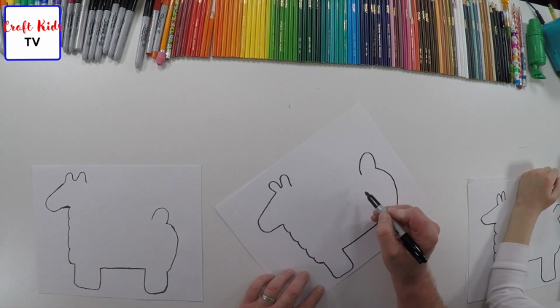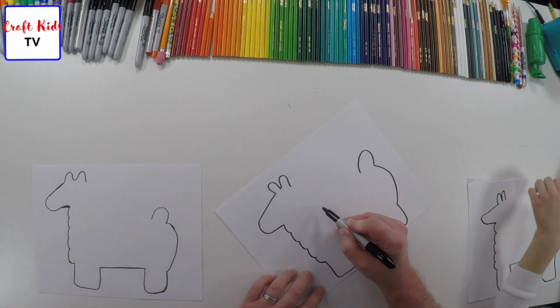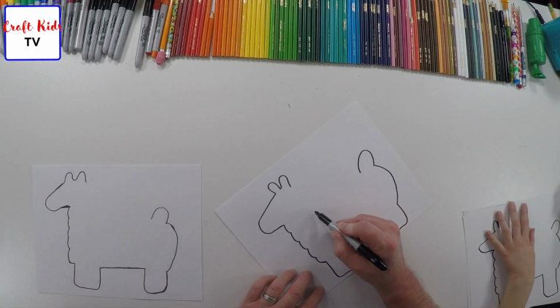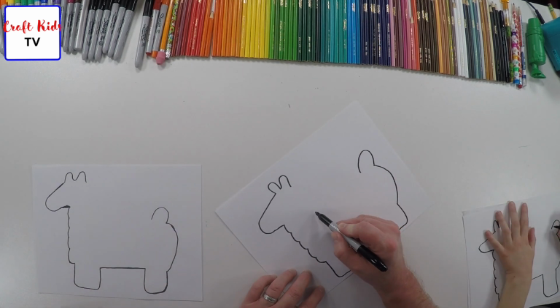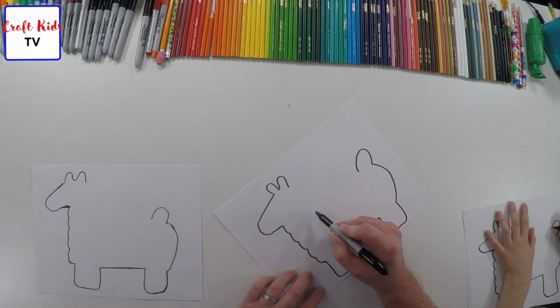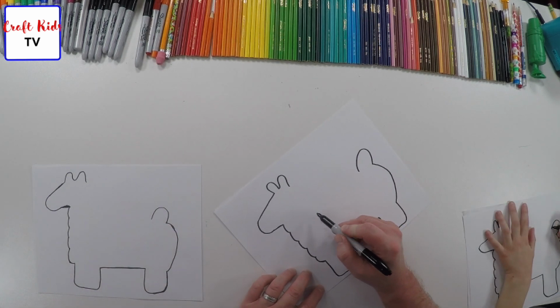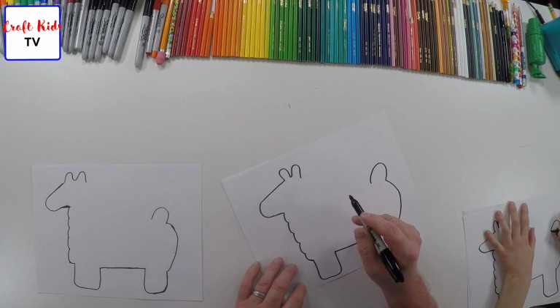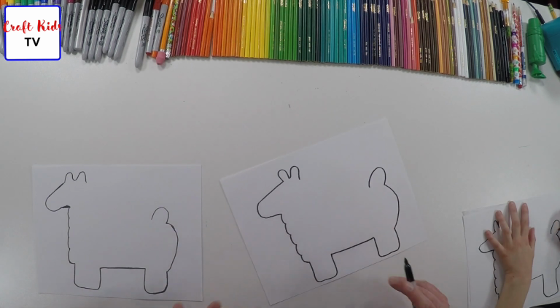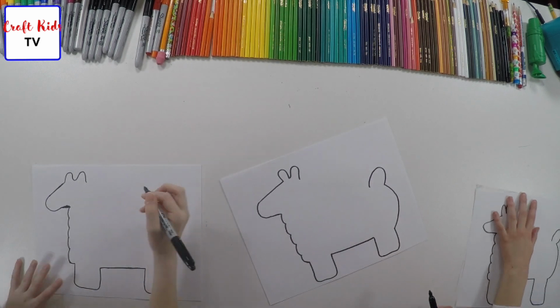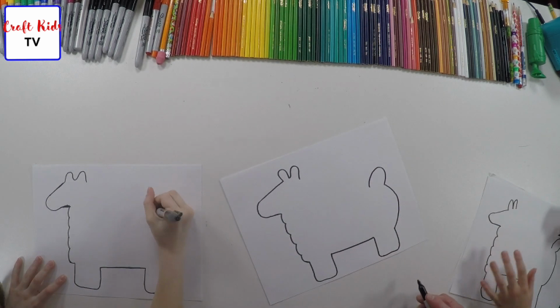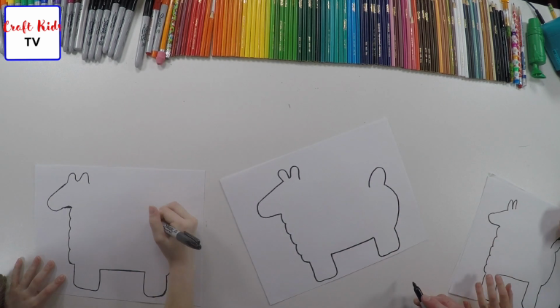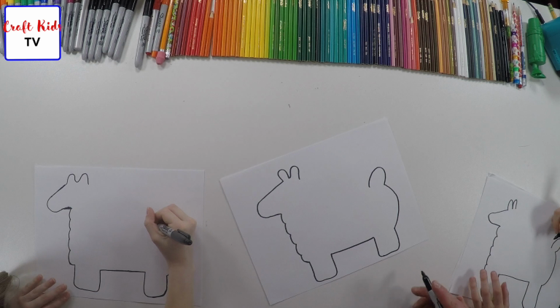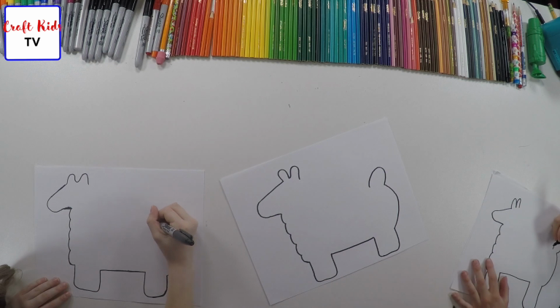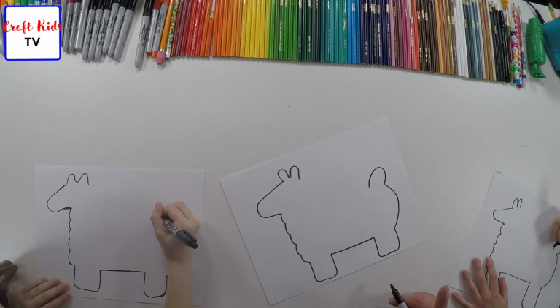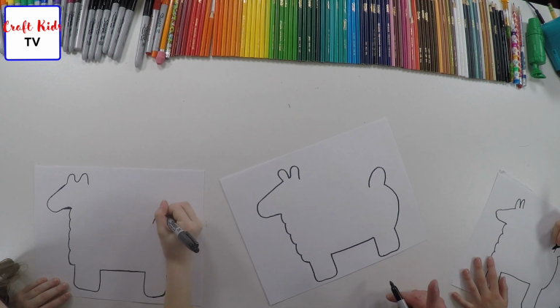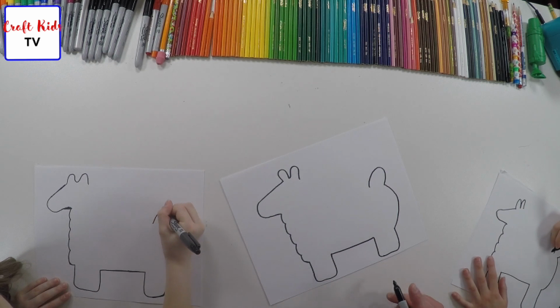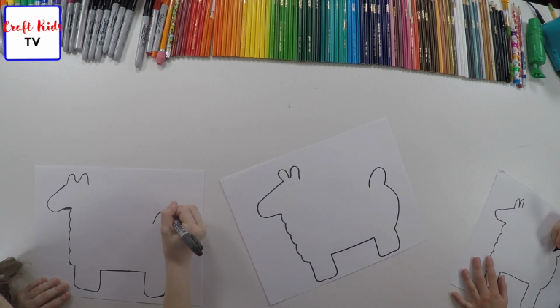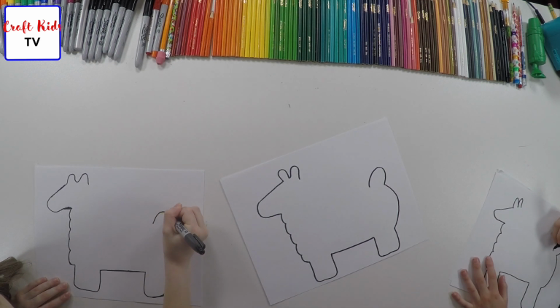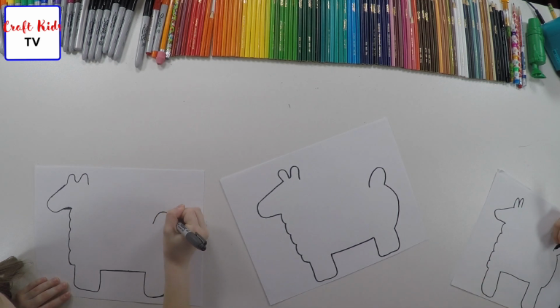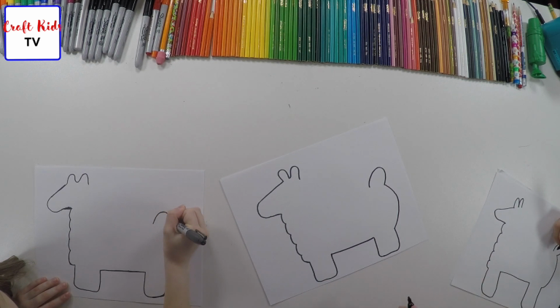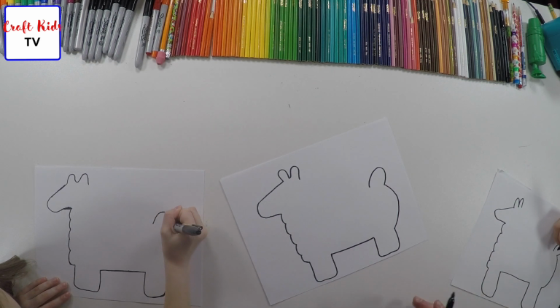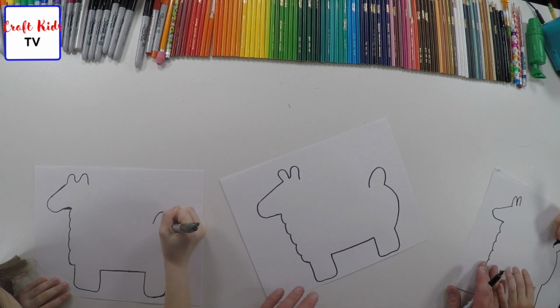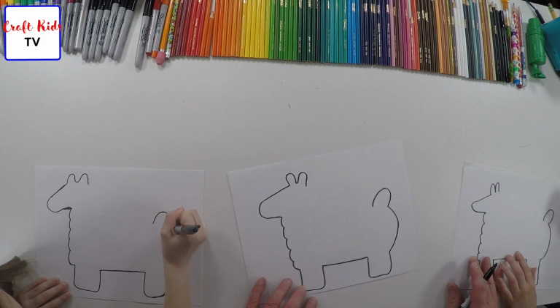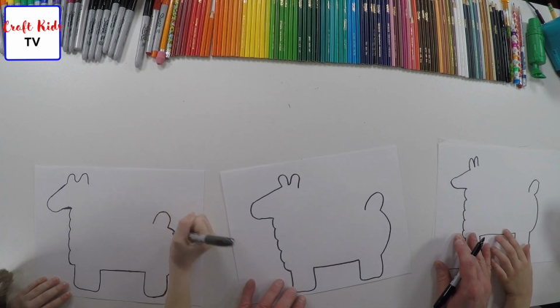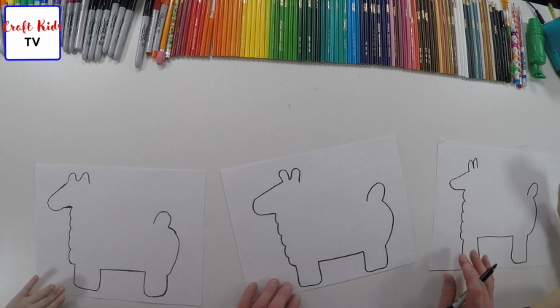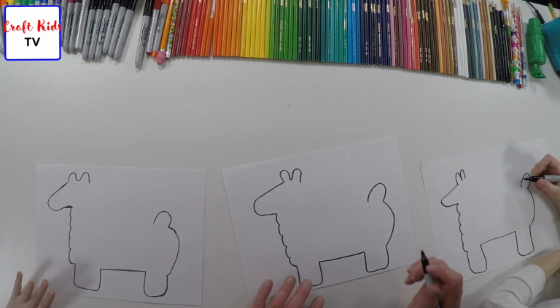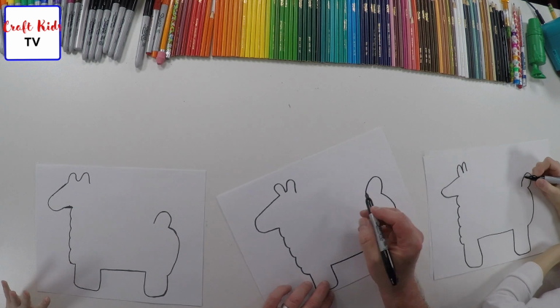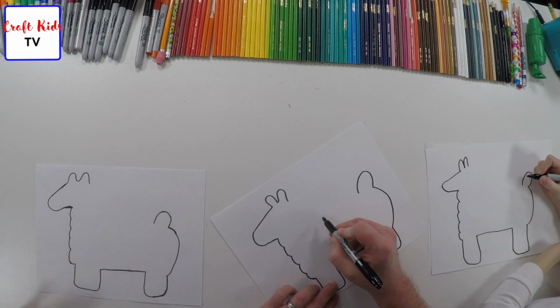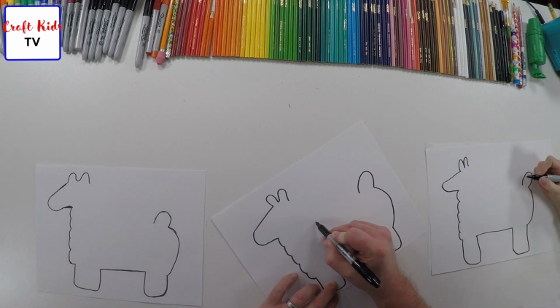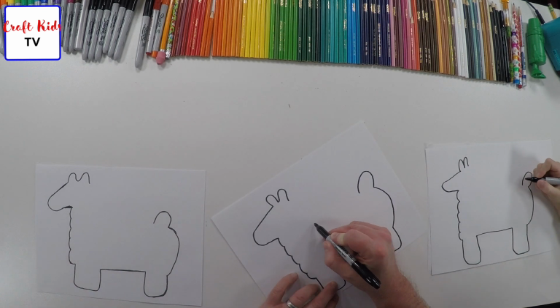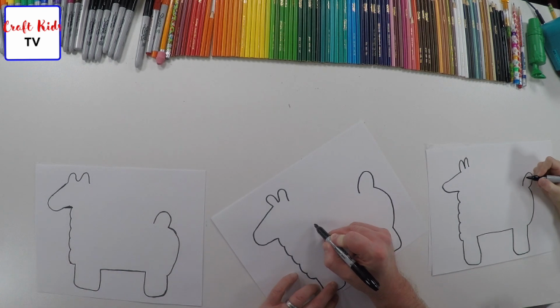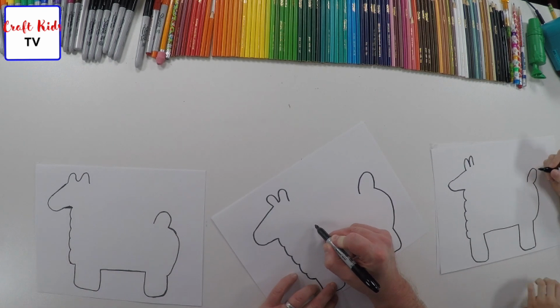These don't have to be perfect. Thank you for mentioning that, Maddie. We're not going for perfection — we're going for fun. Fun, that's all that matters. Not funny, but fun.